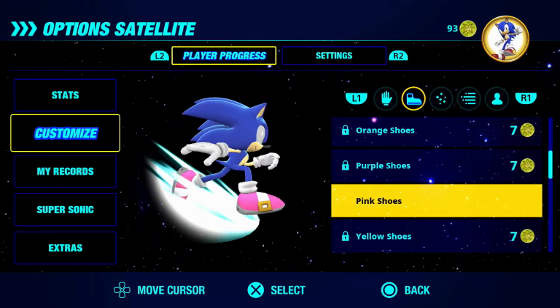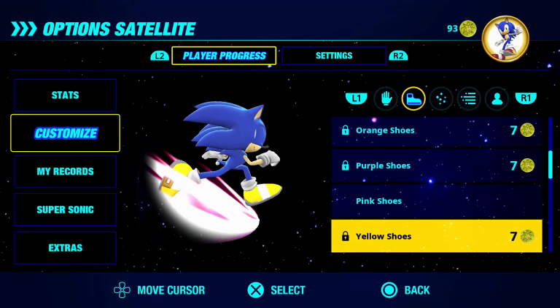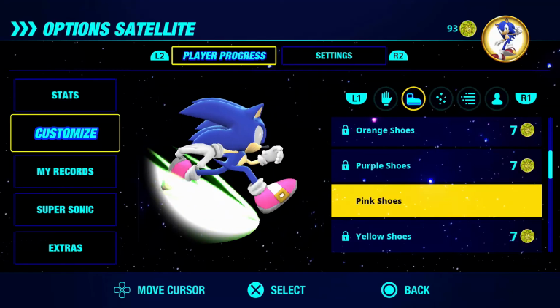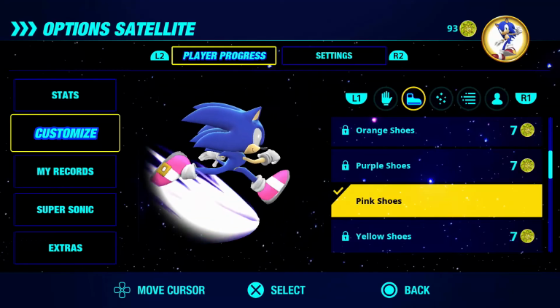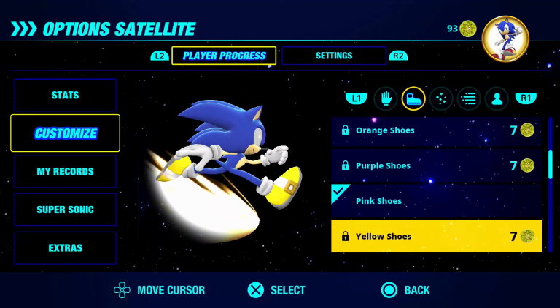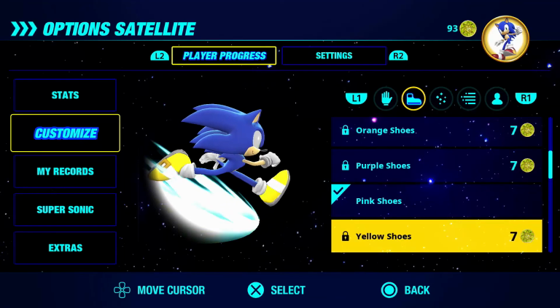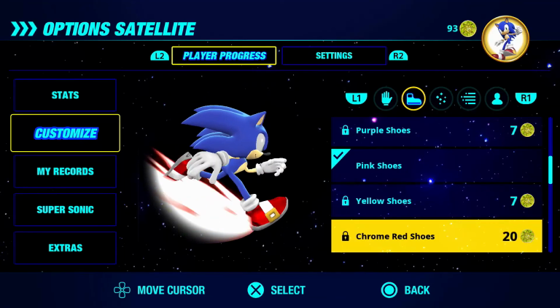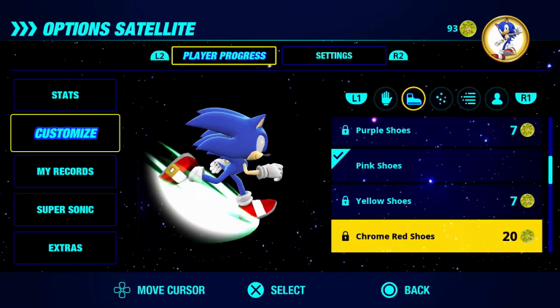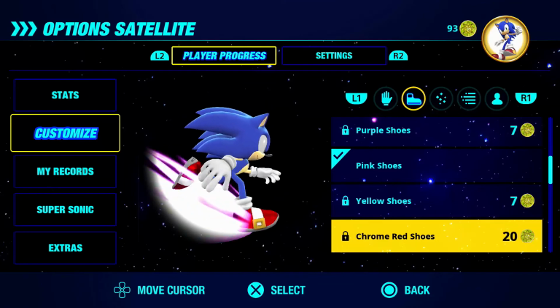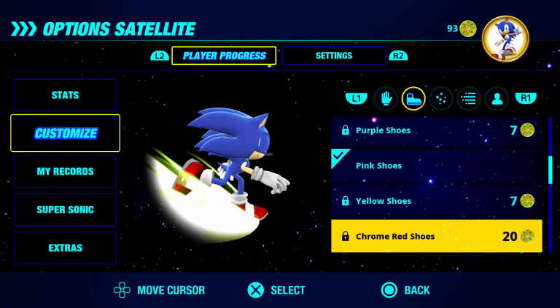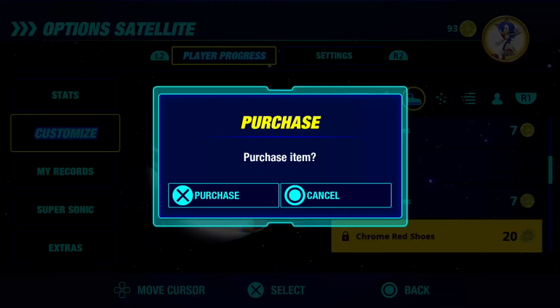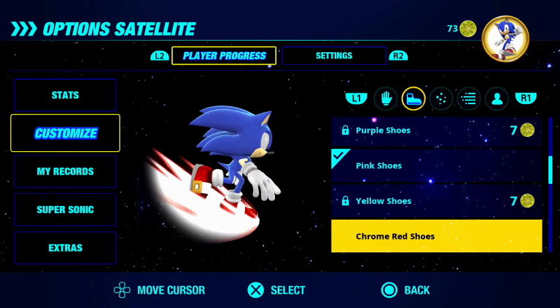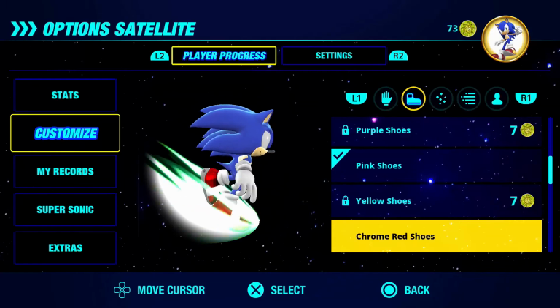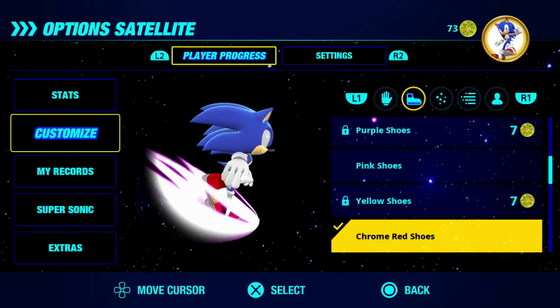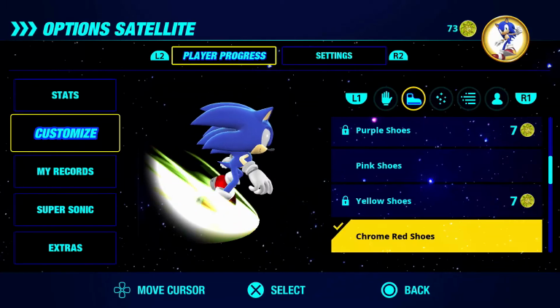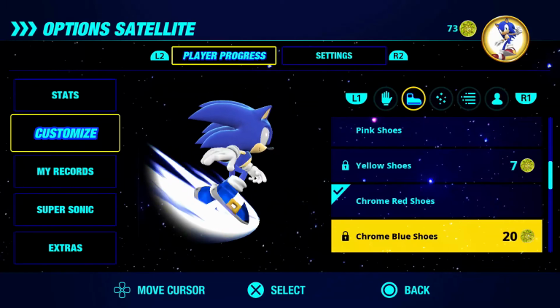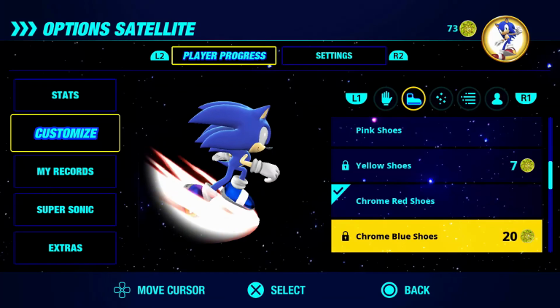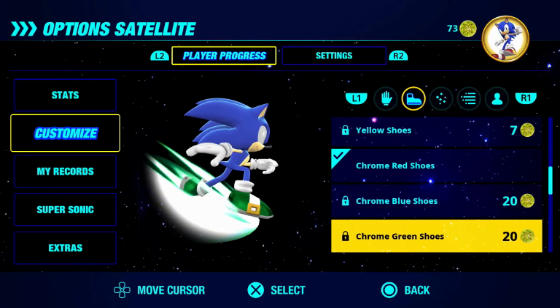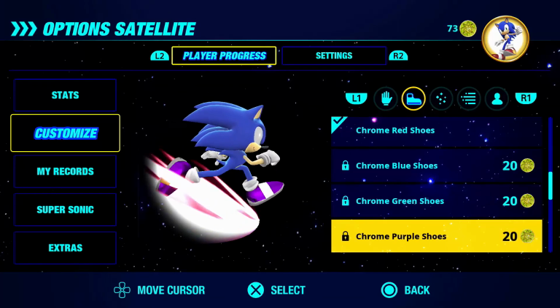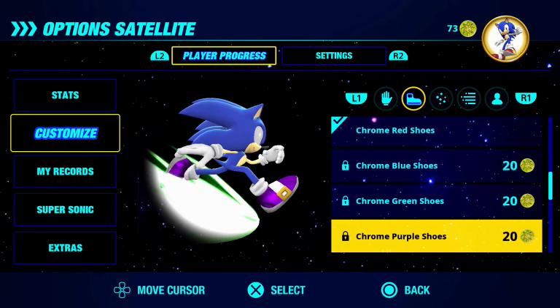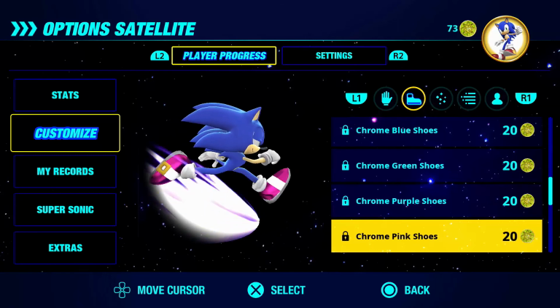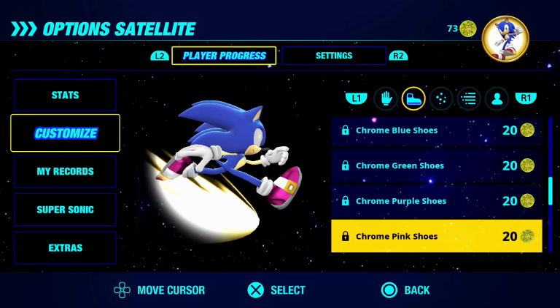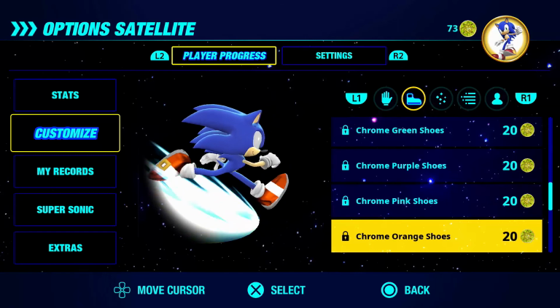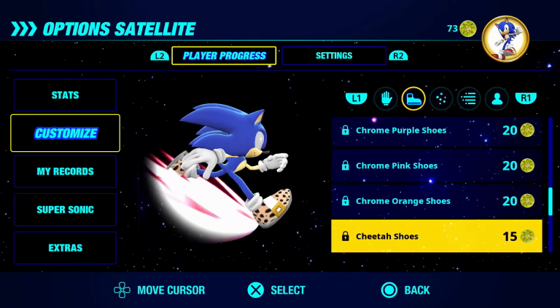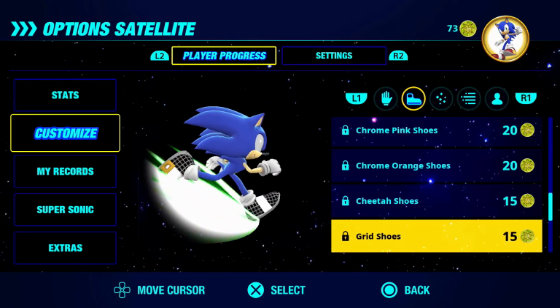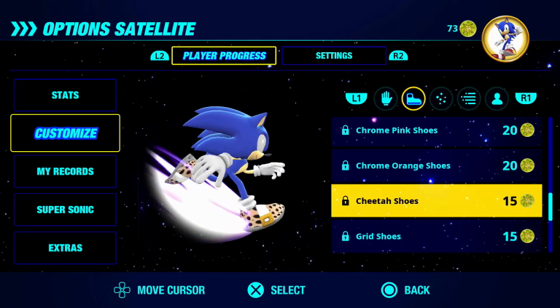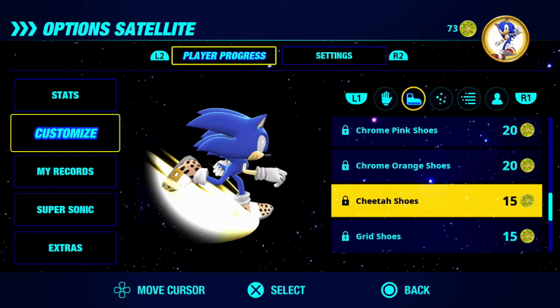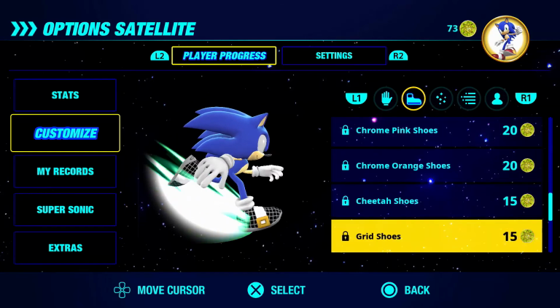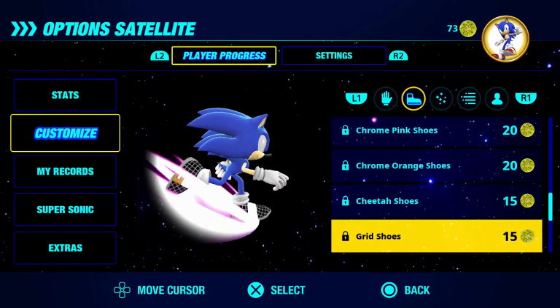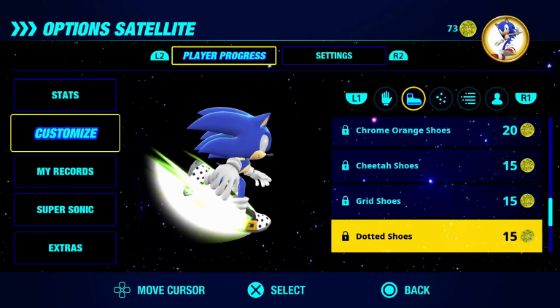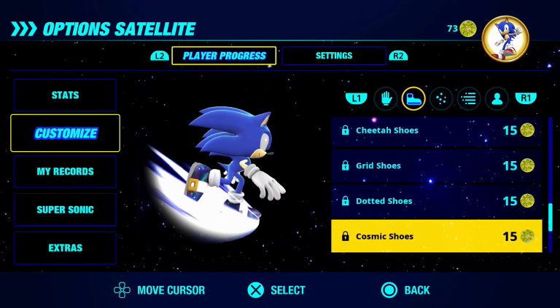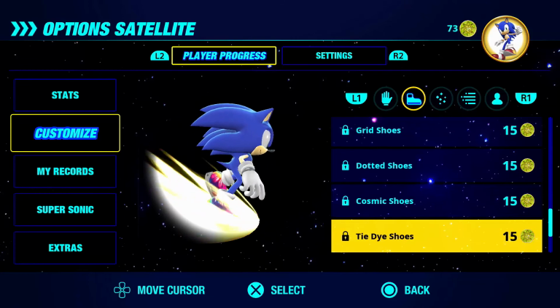You unlock these cosmetics with the park tokens that are scattered across each level. Honestly, I had no idea these tokens unlocked cosmetic features until I finished my playthrough. I don't ever feel the need to change Sonic's look in the game, so I never bothered looking into it.